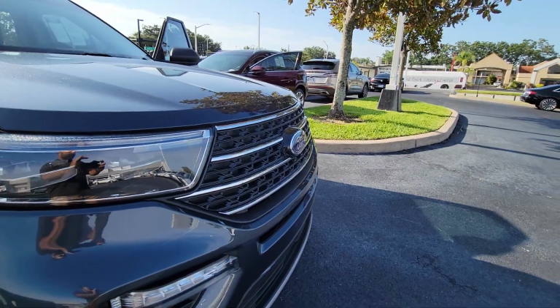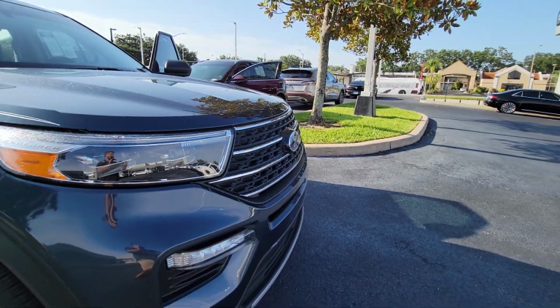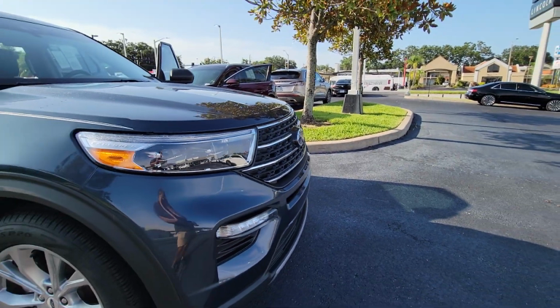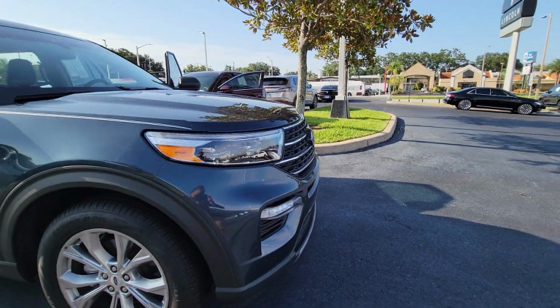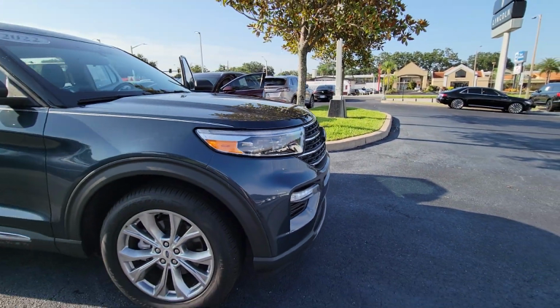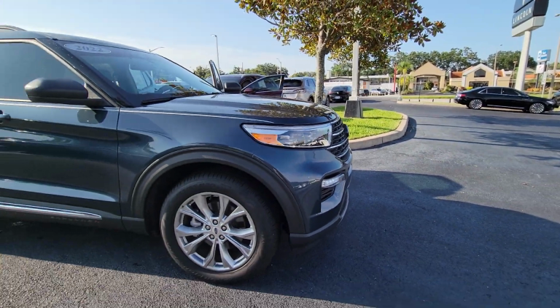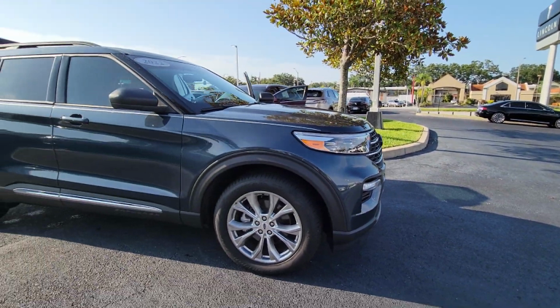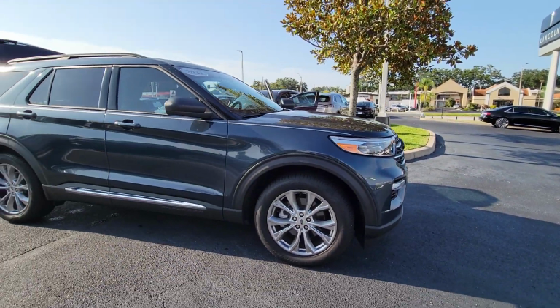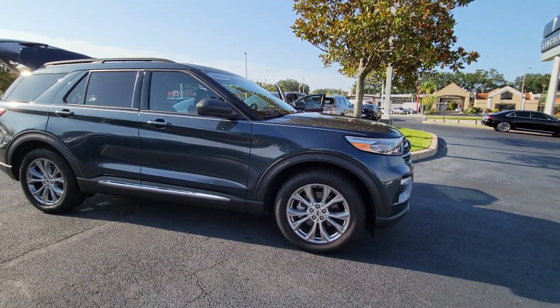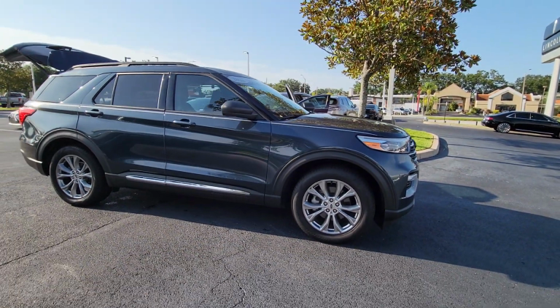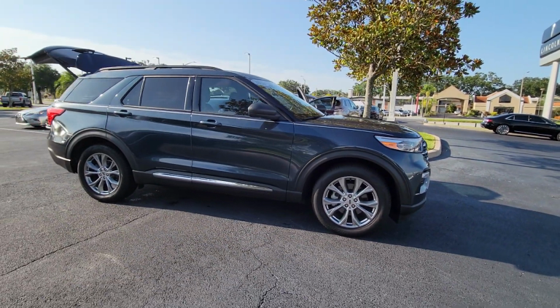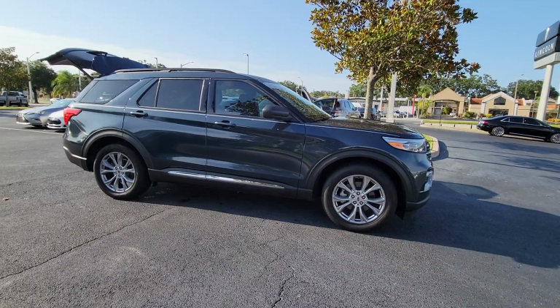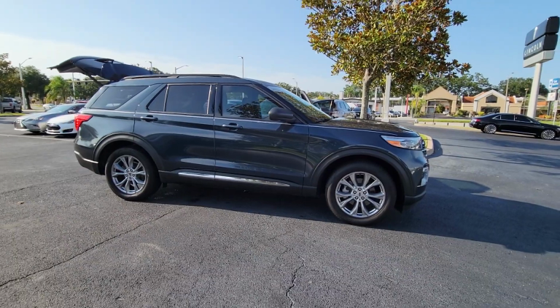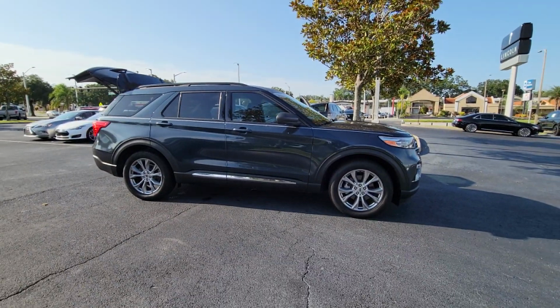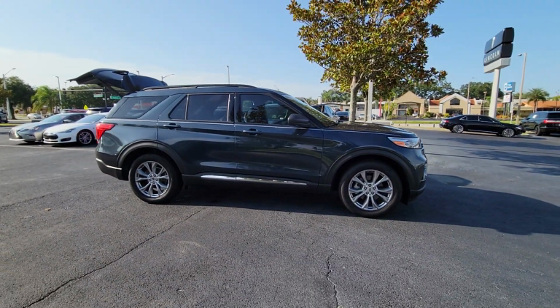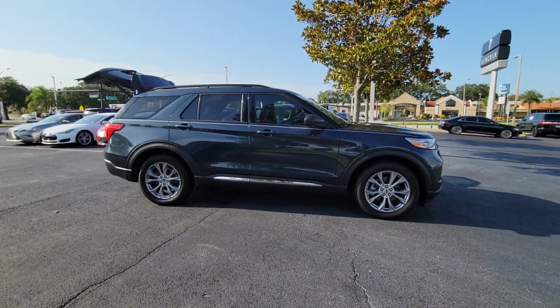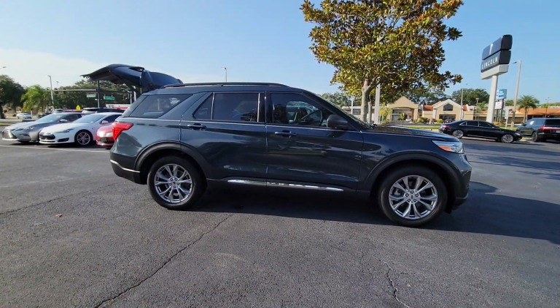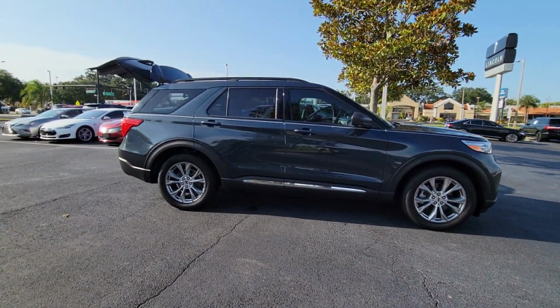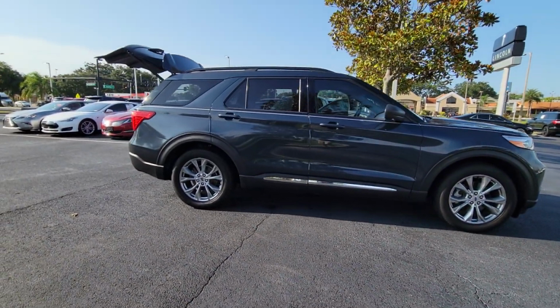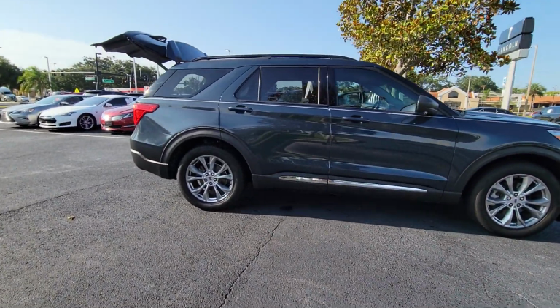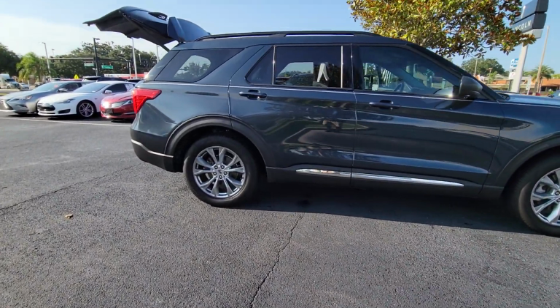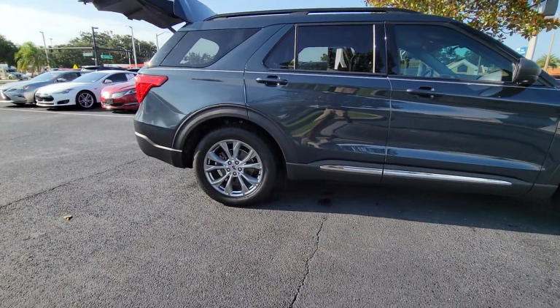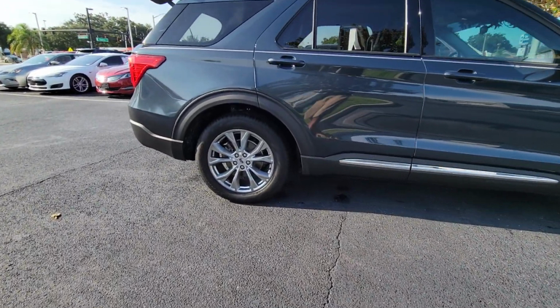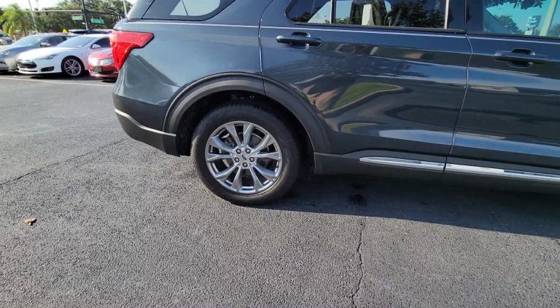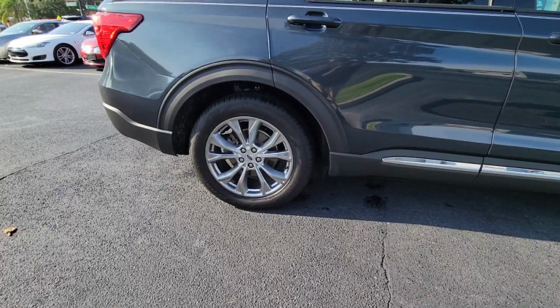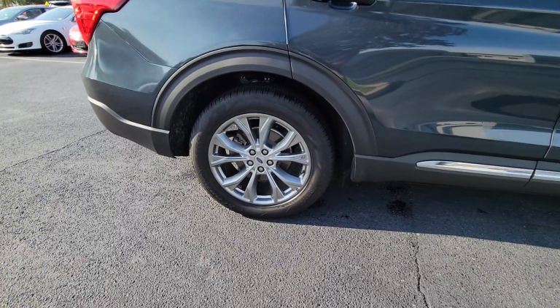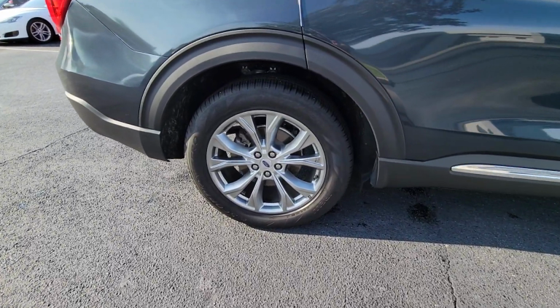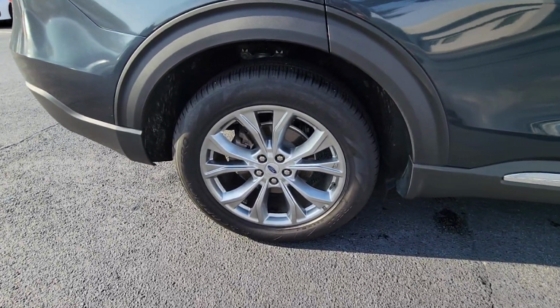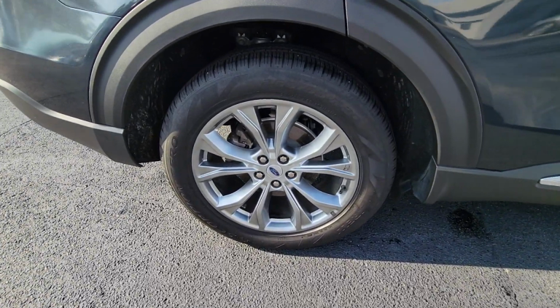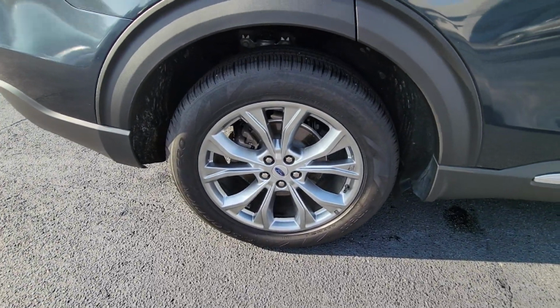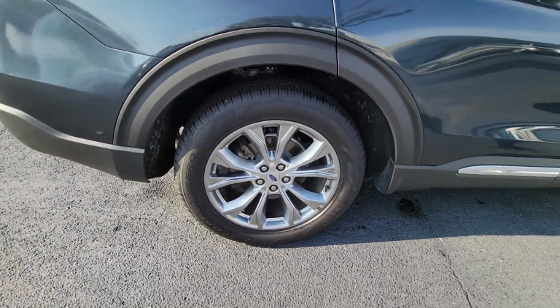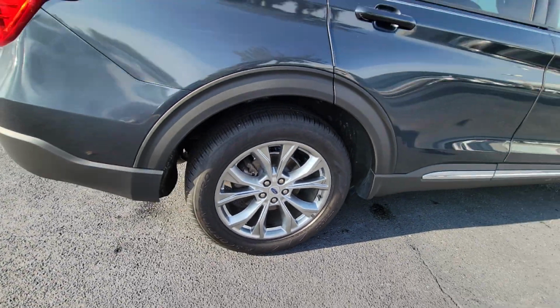You will be amazed by this 2022 Ford Explorer. With less than 20,000 miles on the odometer, this vehicle stands out from the rest. Here's an Explorer that brings an uncompromising spirit to all your adventures.